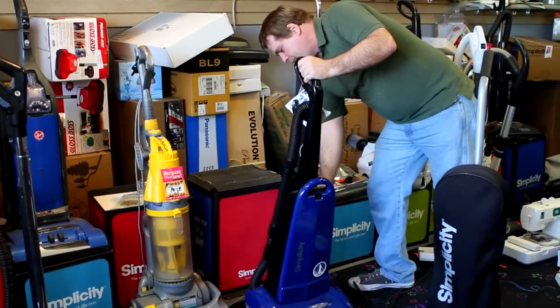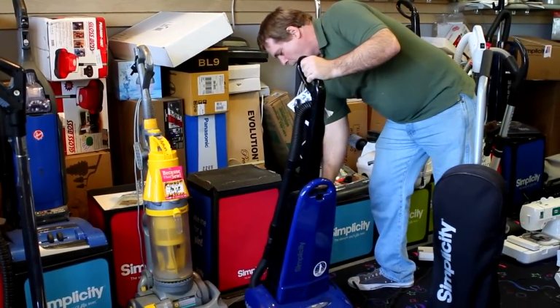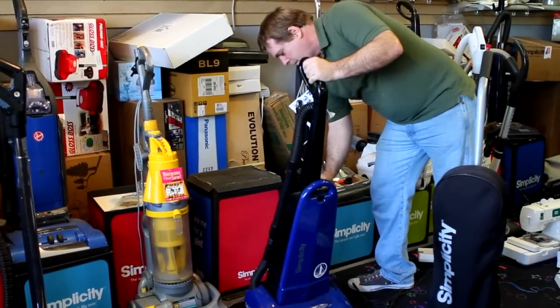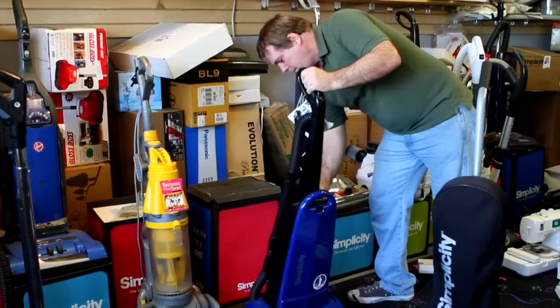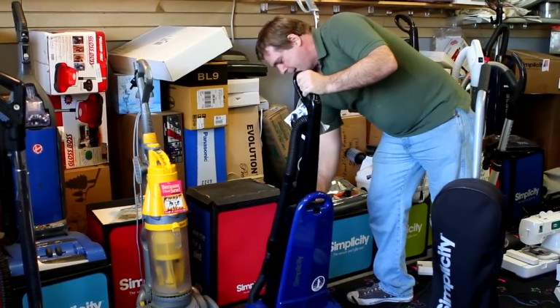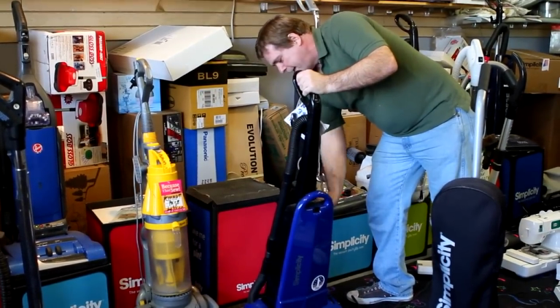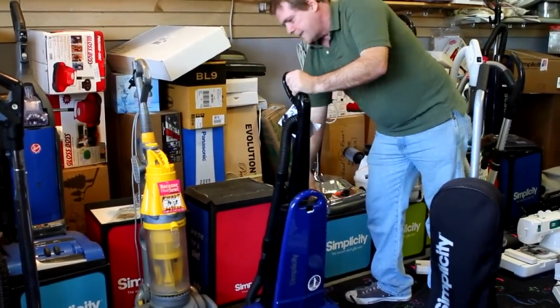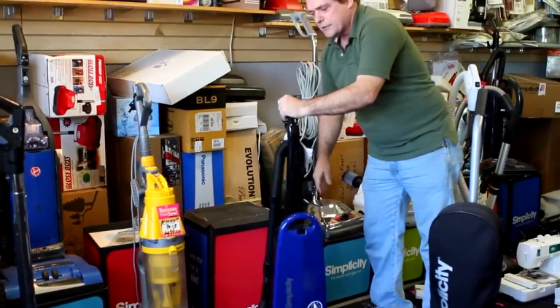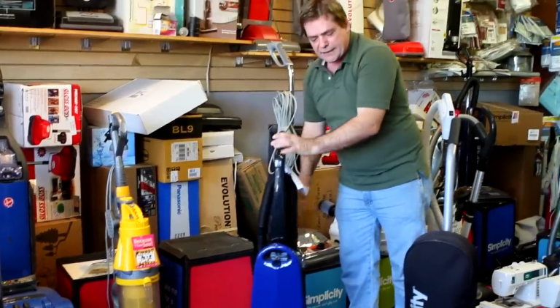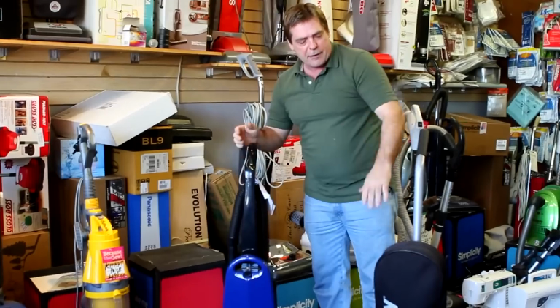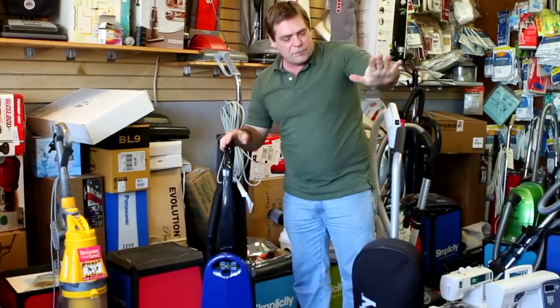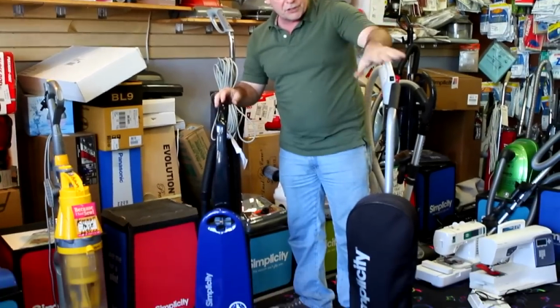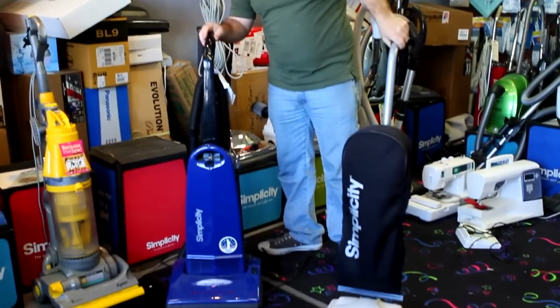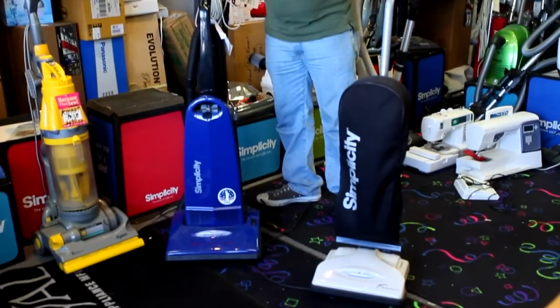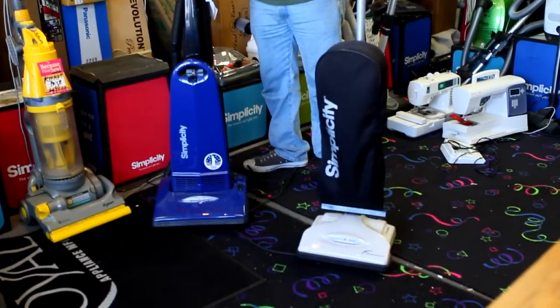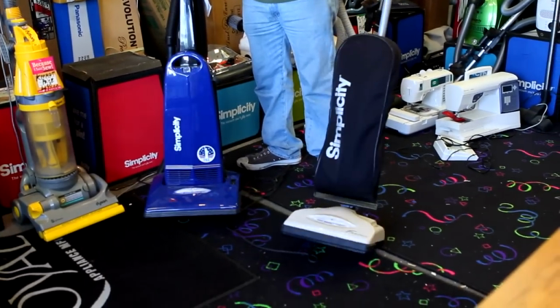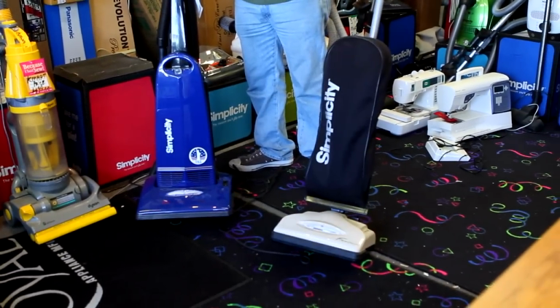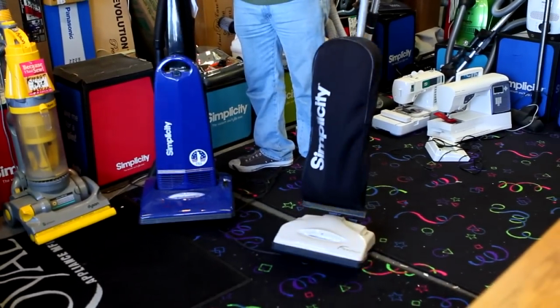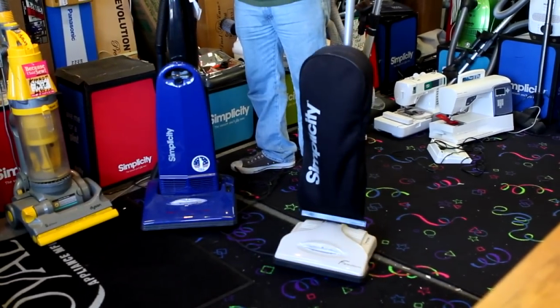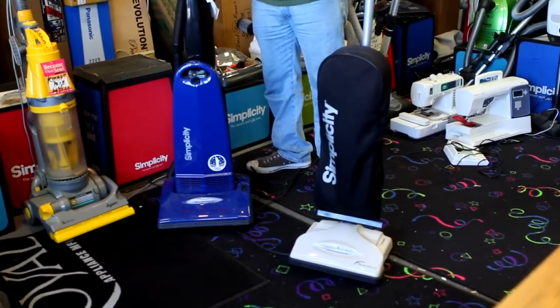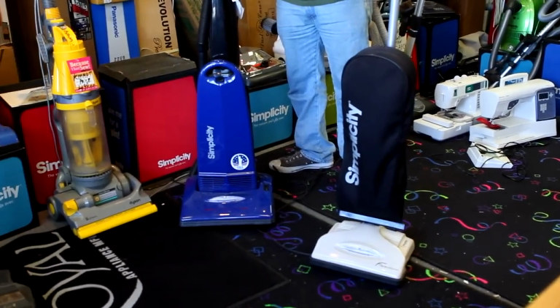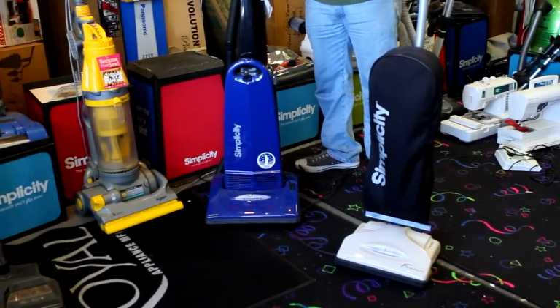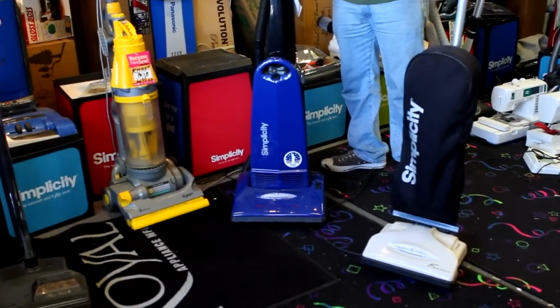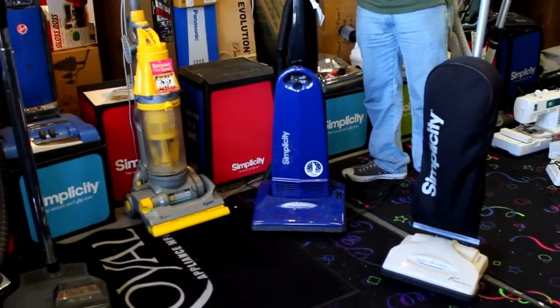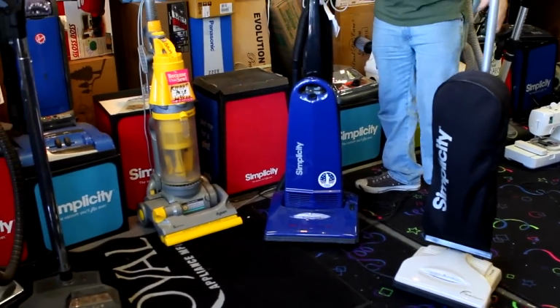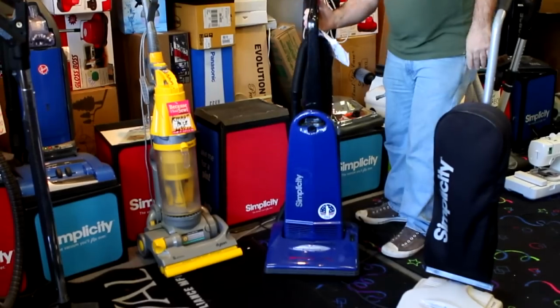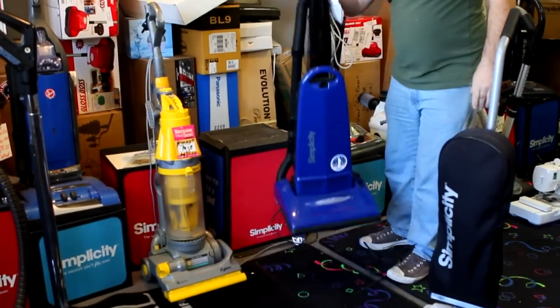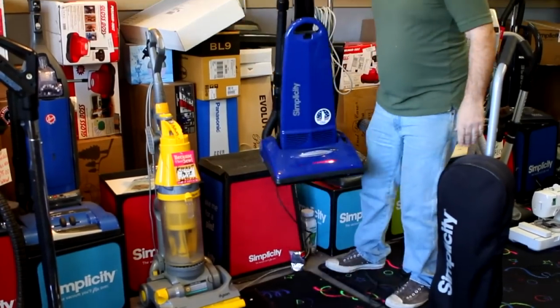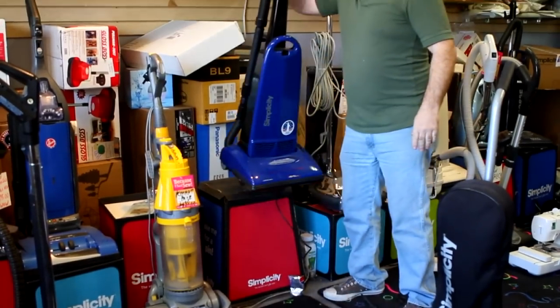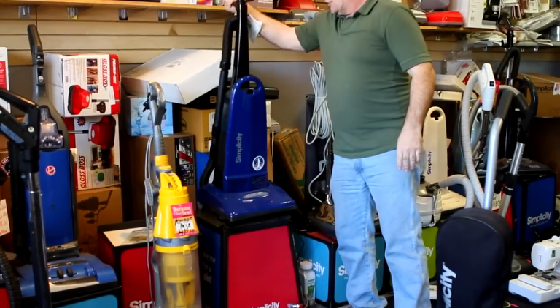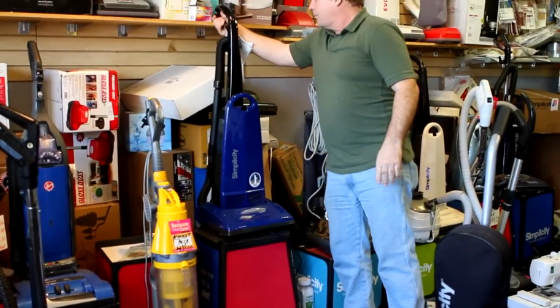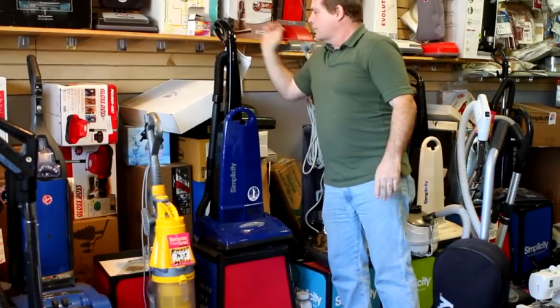We have different models available with different features. The startup model under $300 will outperform a $500 Dyson. Come on down and check out the models.